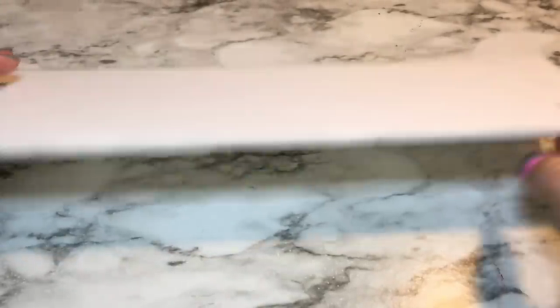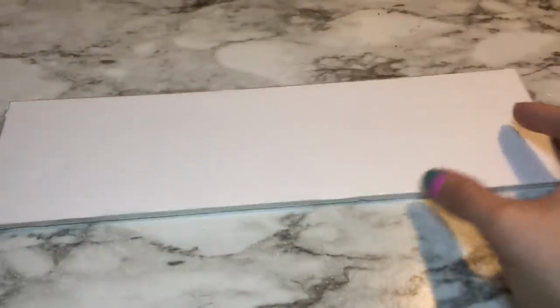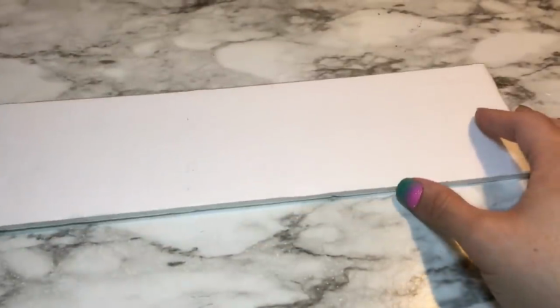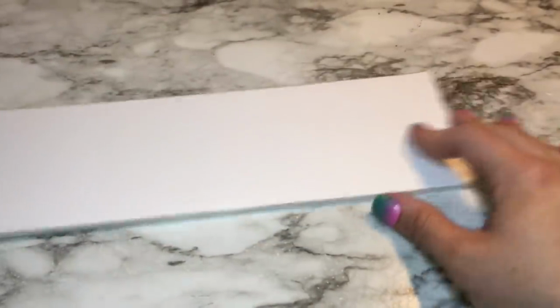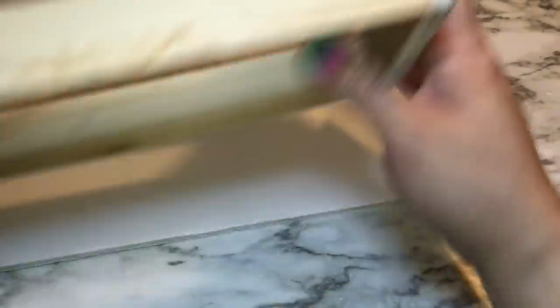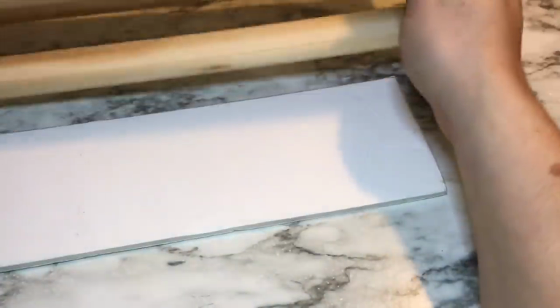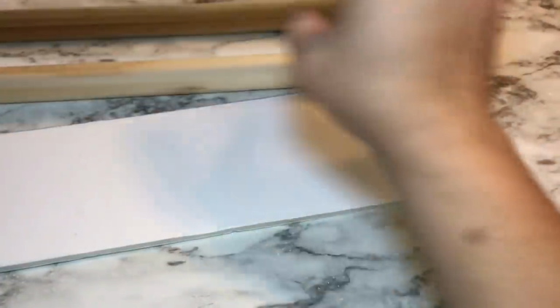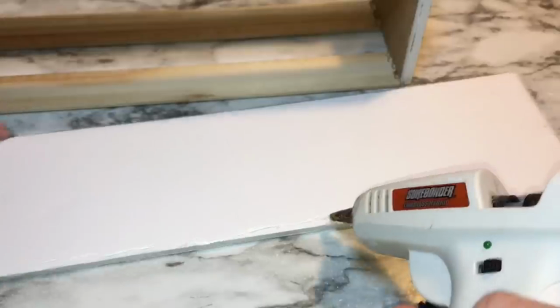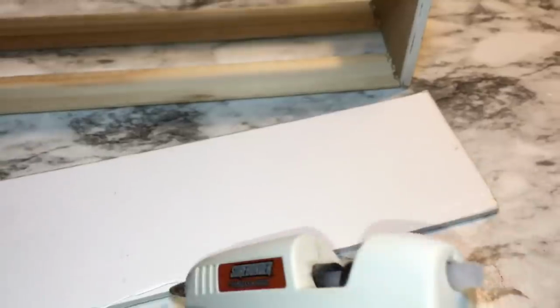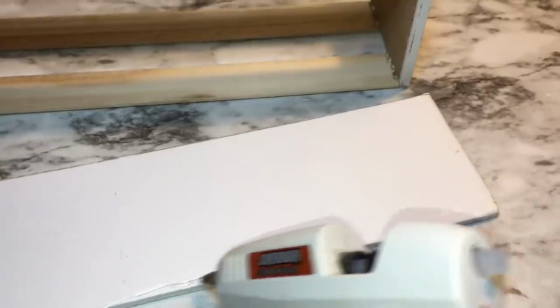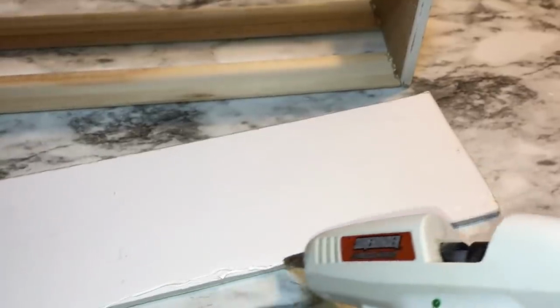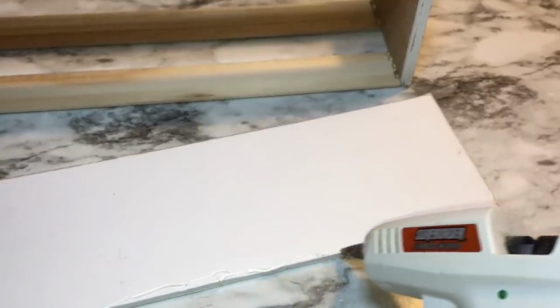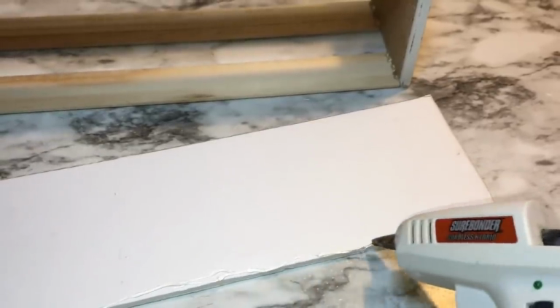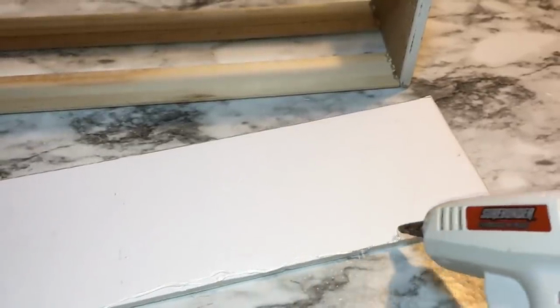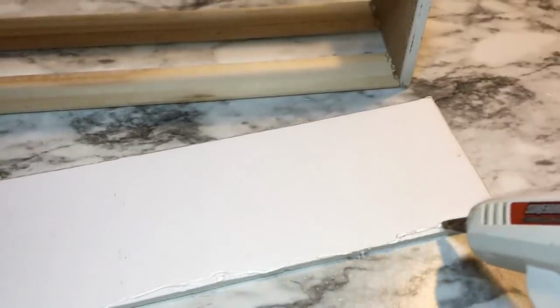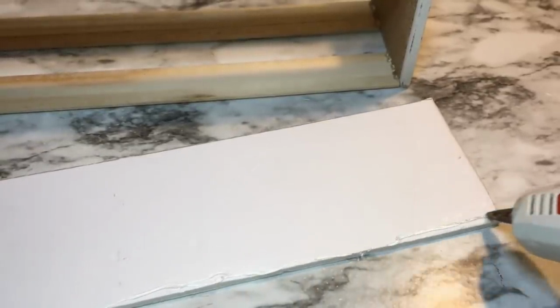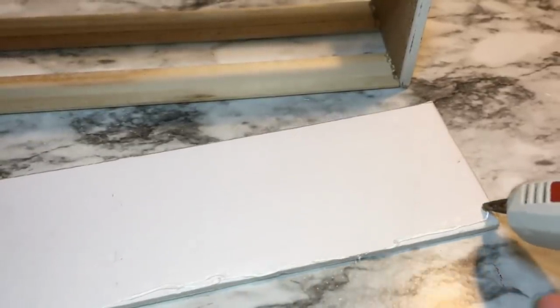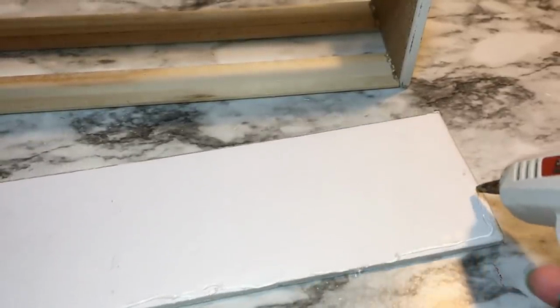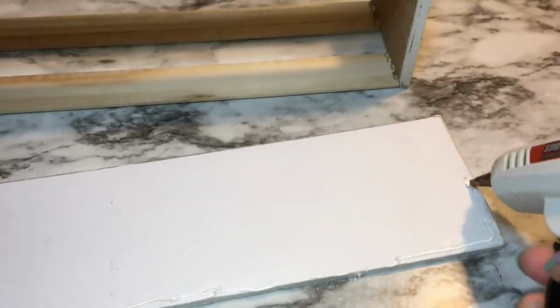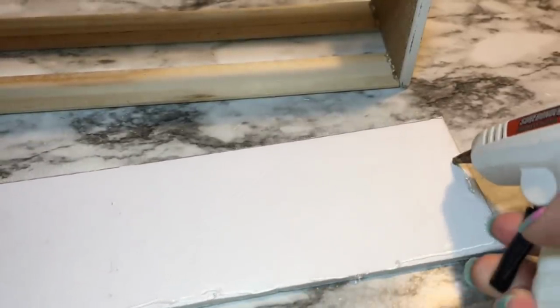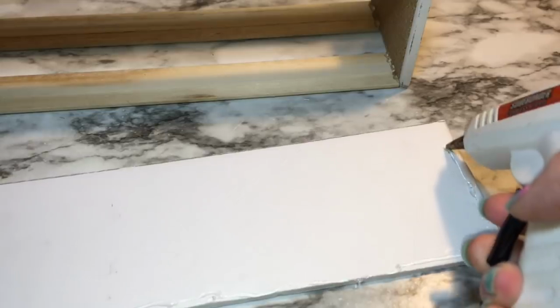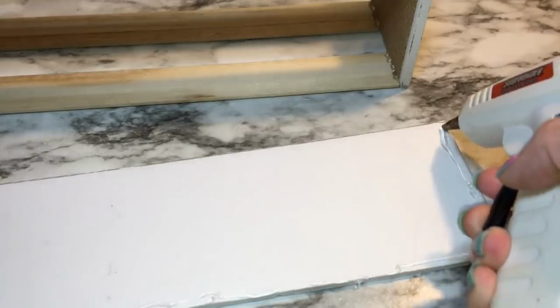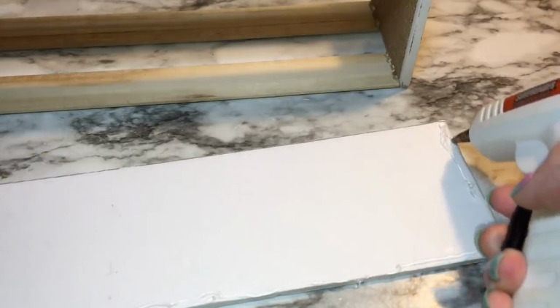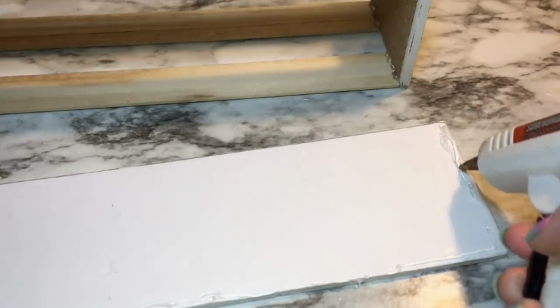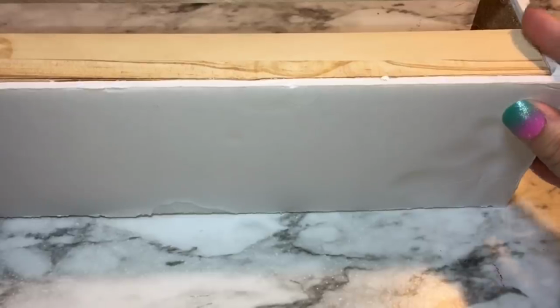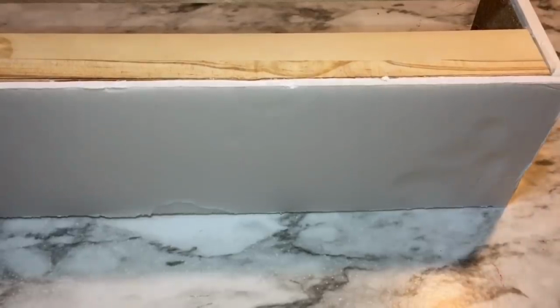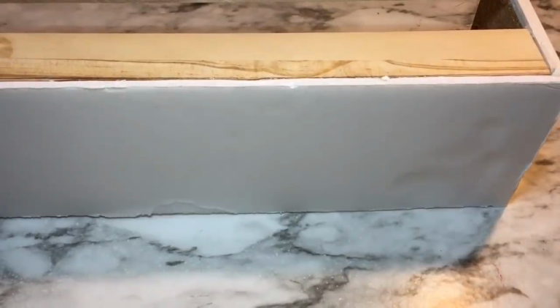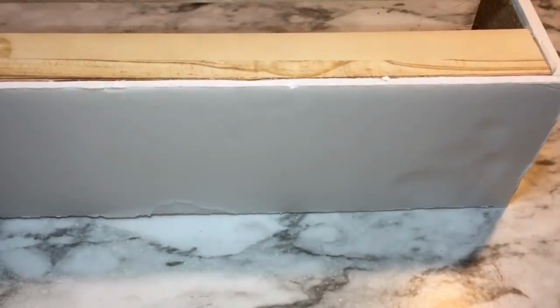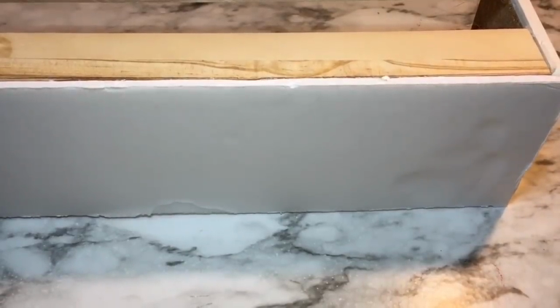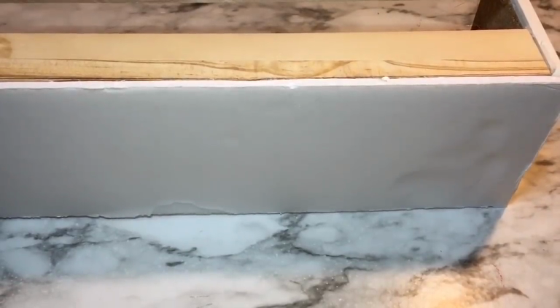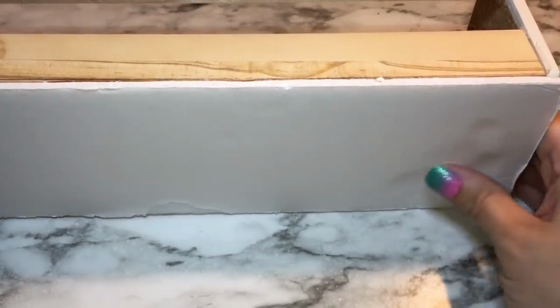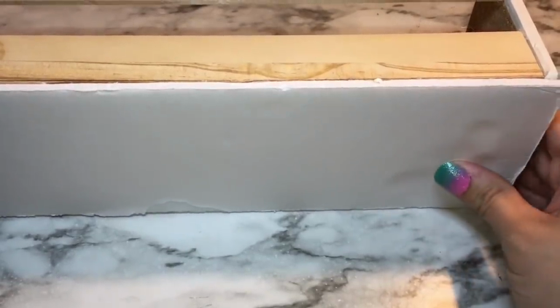For the bottom of the flower box I just cut out a piece of foam board. You could also just use two more rulers underneath, or just a piece of cardboard or whatever. I just had some scrap foam board so I cut that out and glued it right to the bottom.